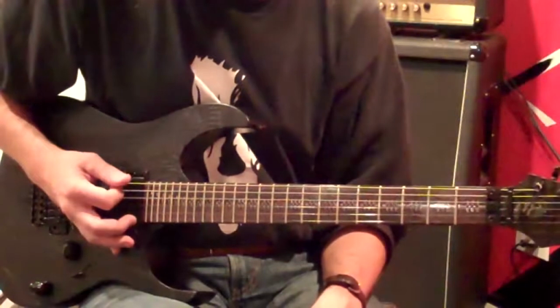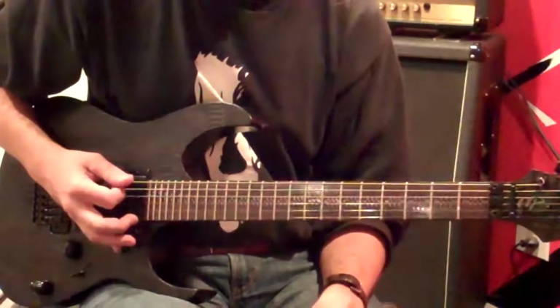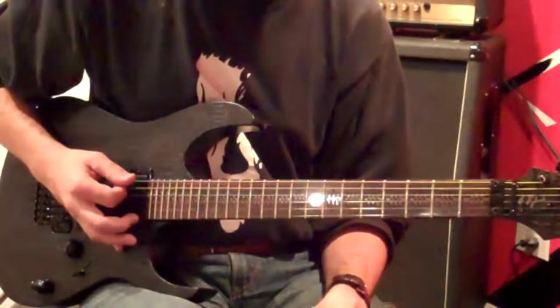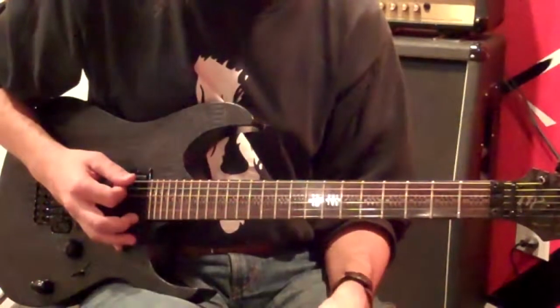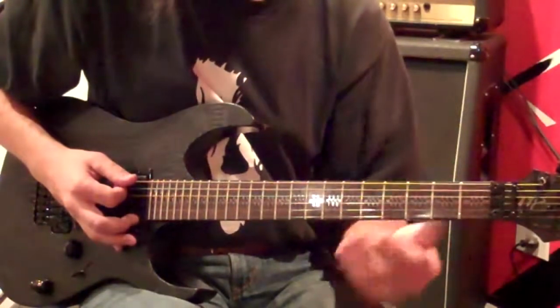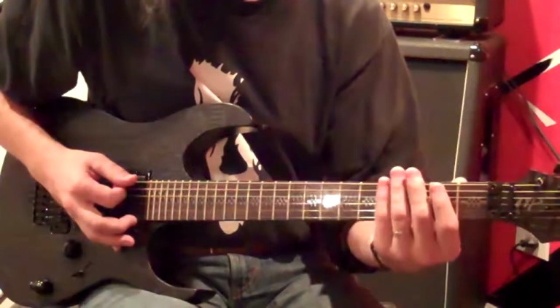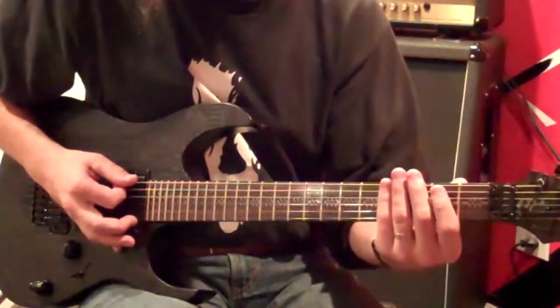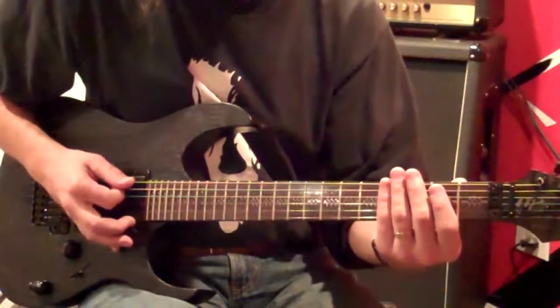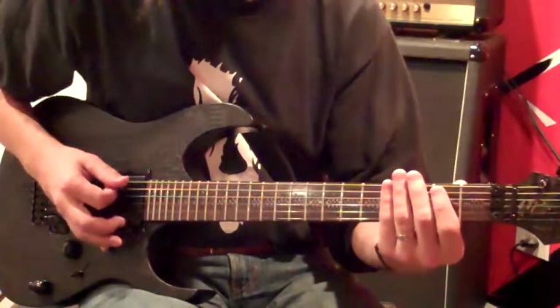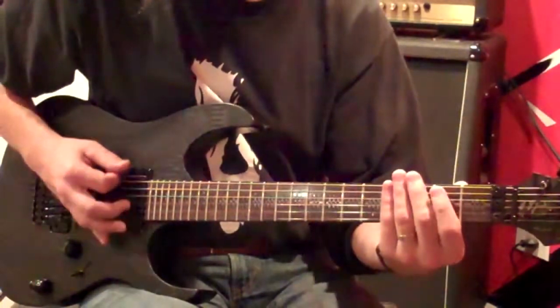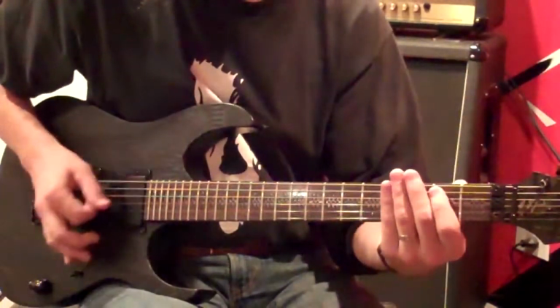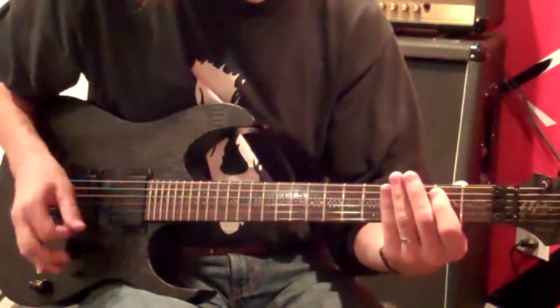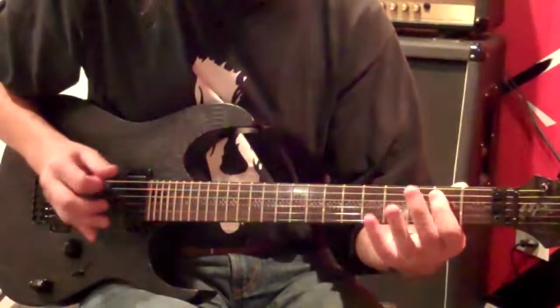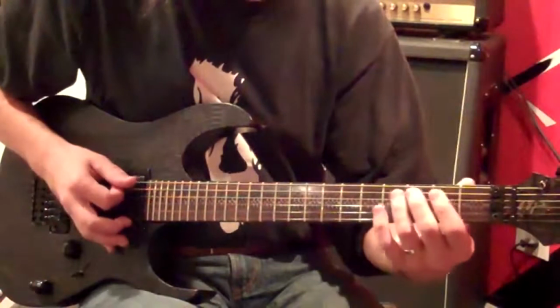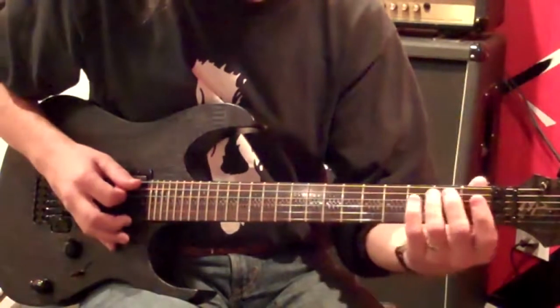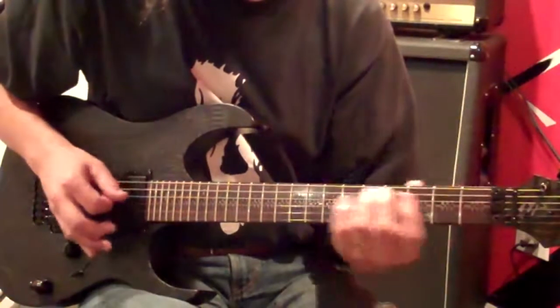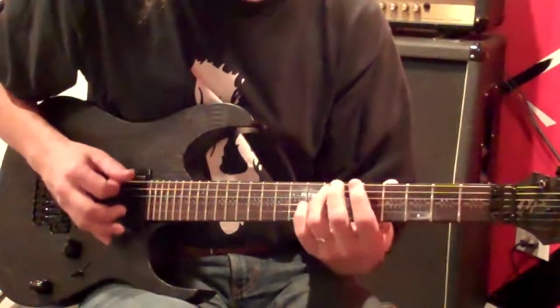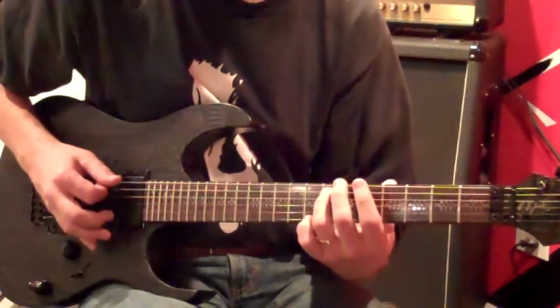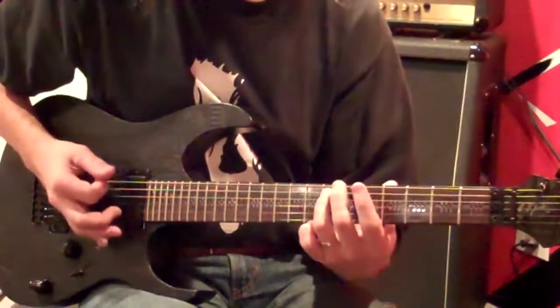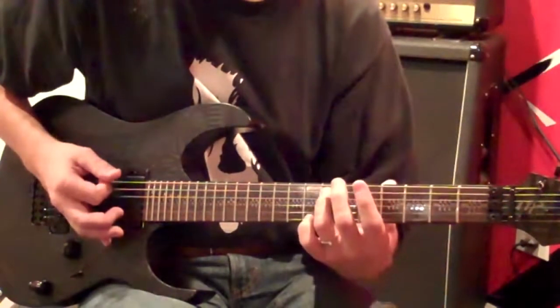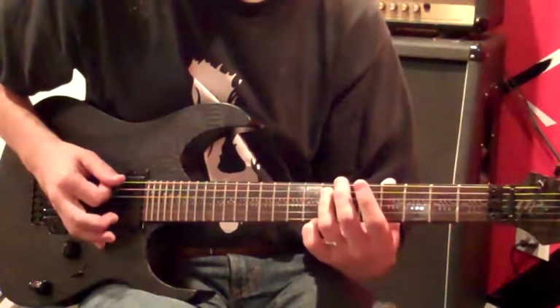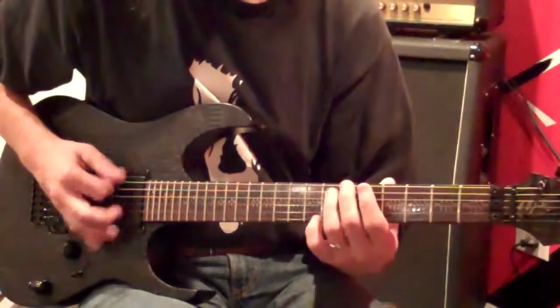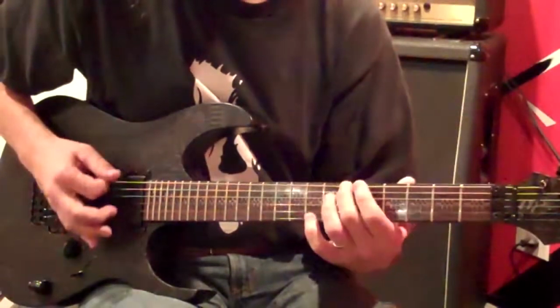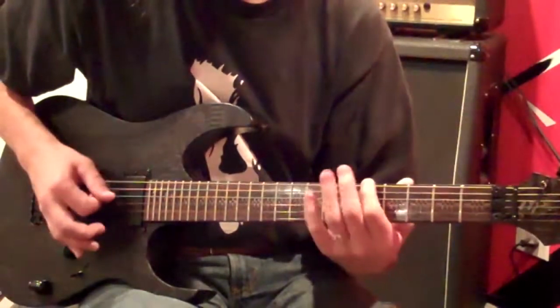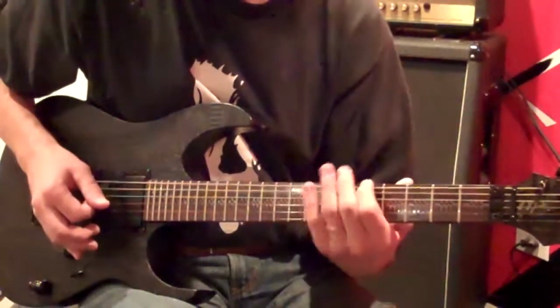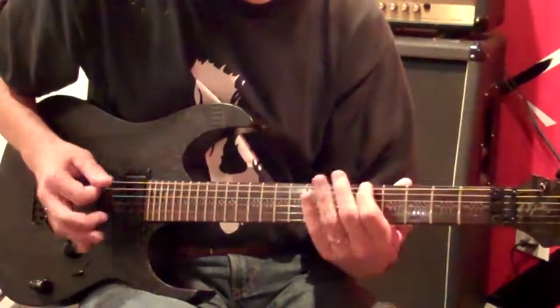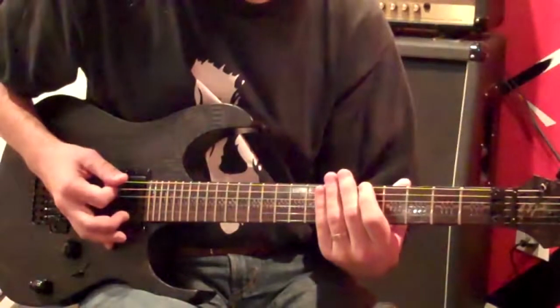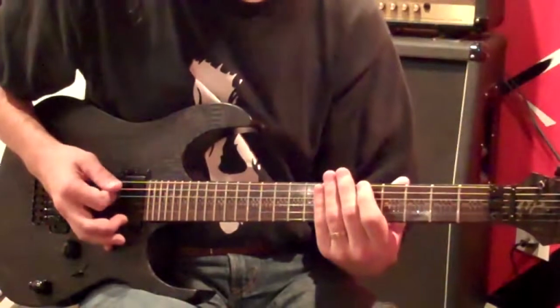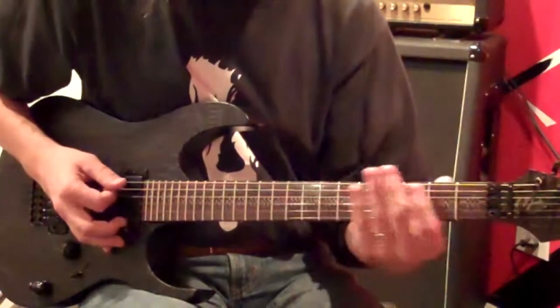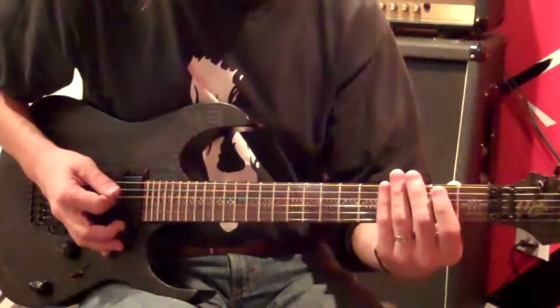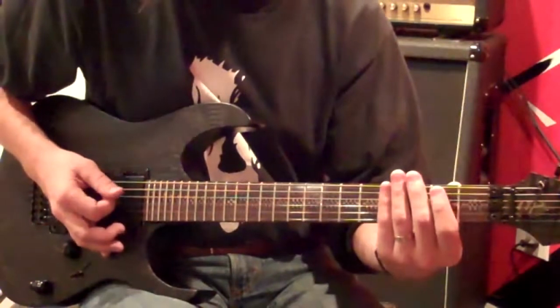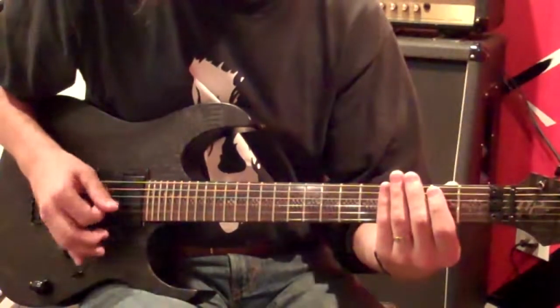Alright, so now we've got Enter Sandman. What we're going to do is low E, slide up to 7 on the 5th string, 6, 5. So we'll do 3 of those.